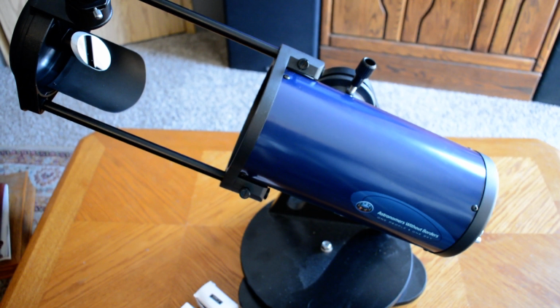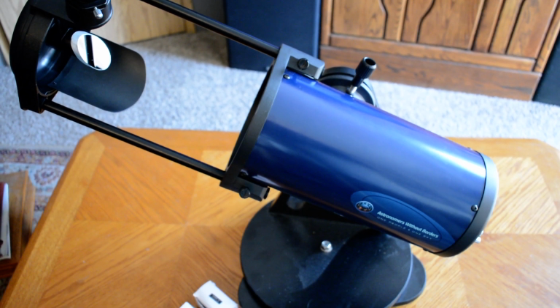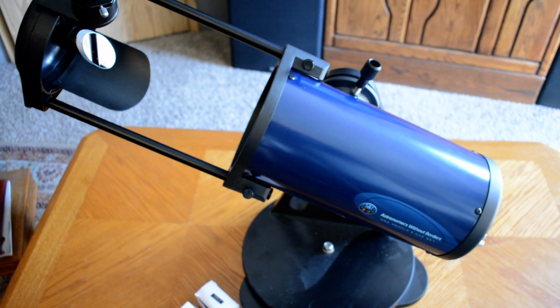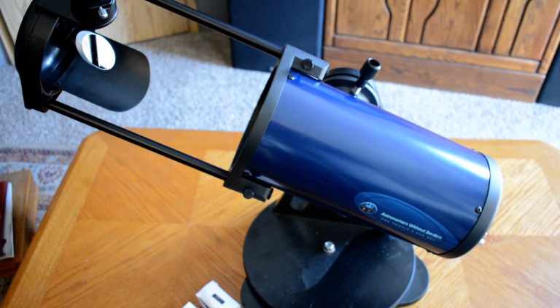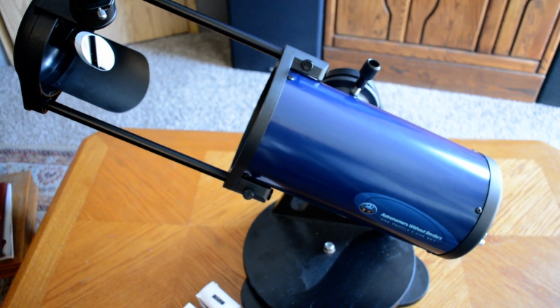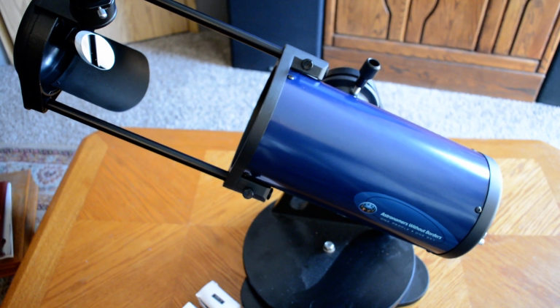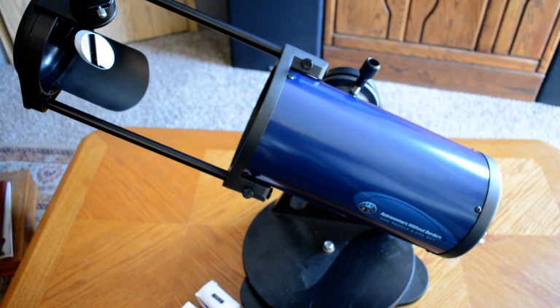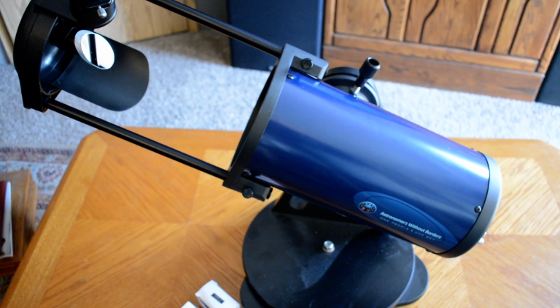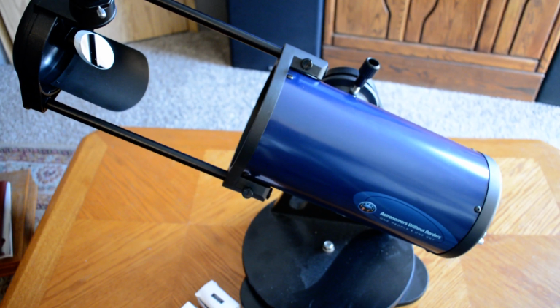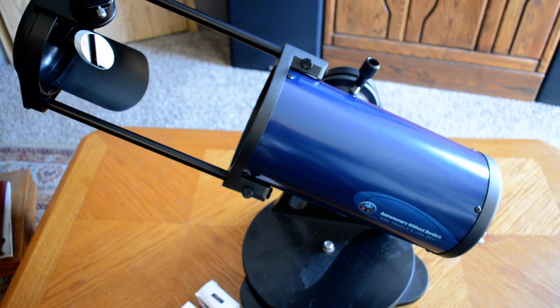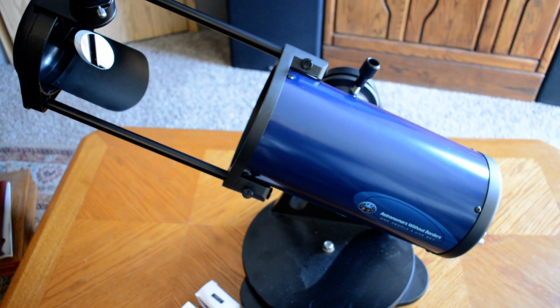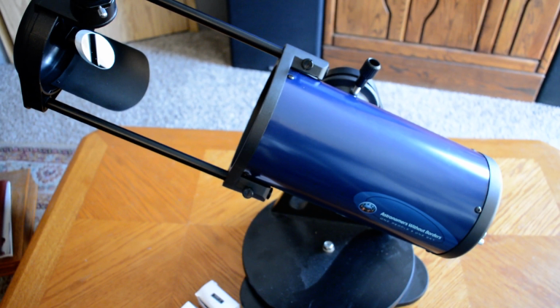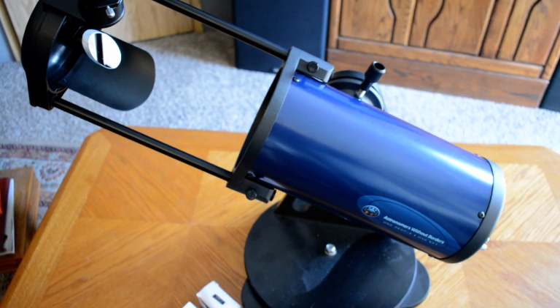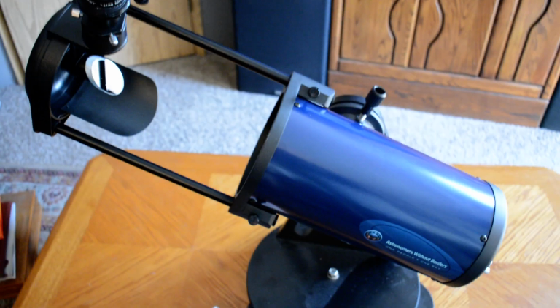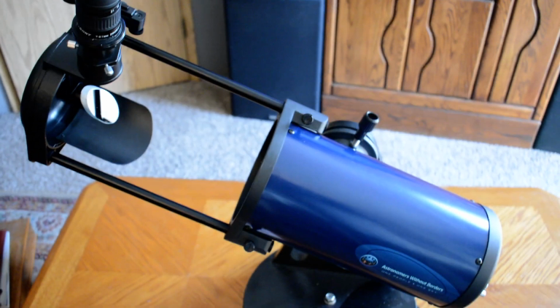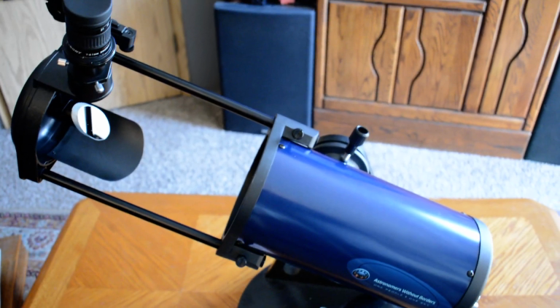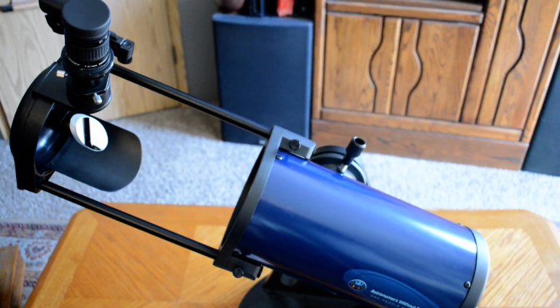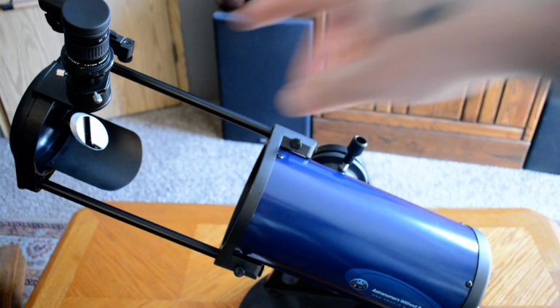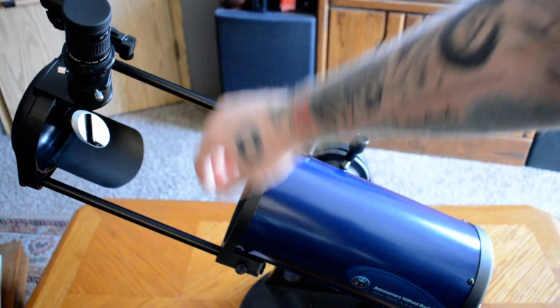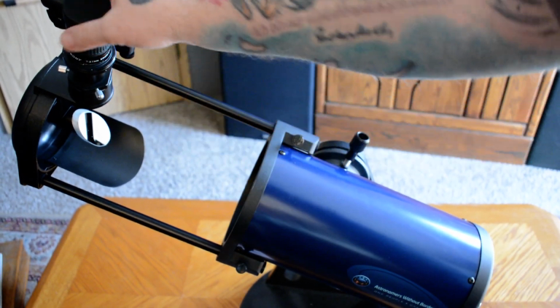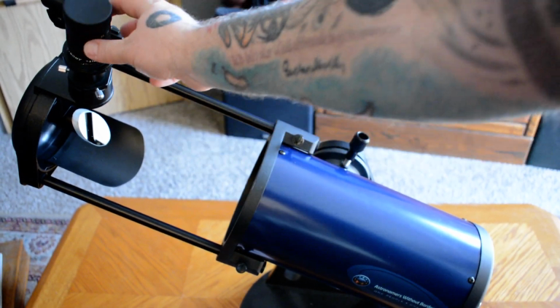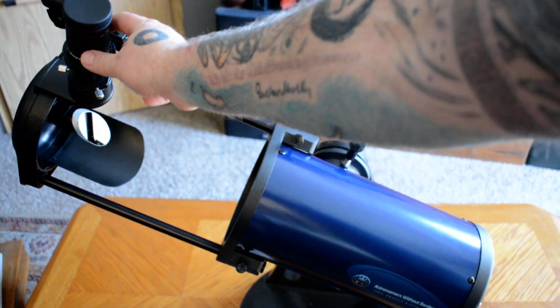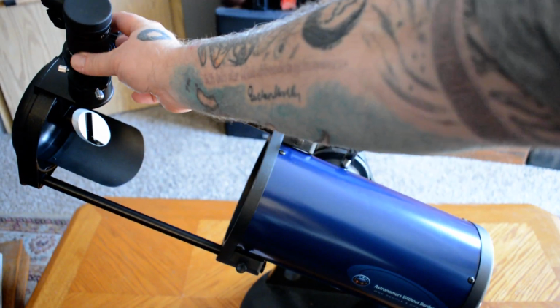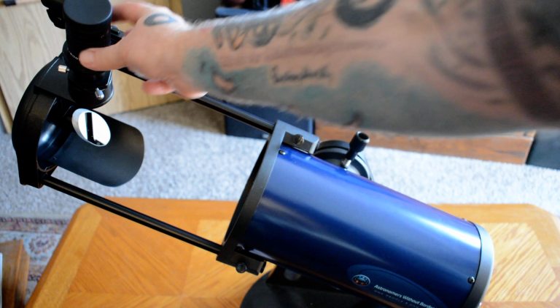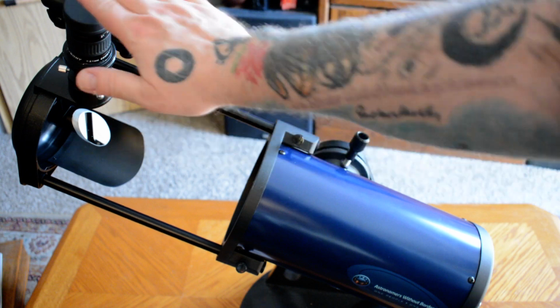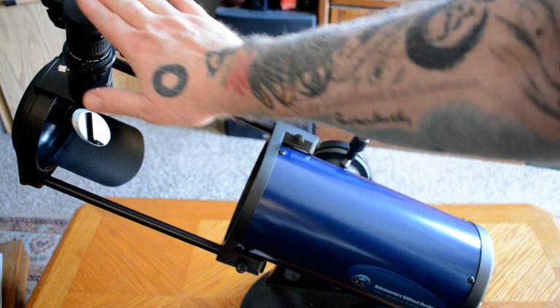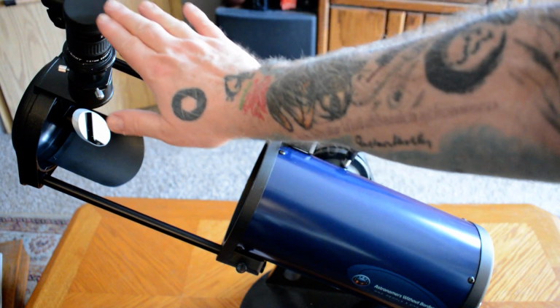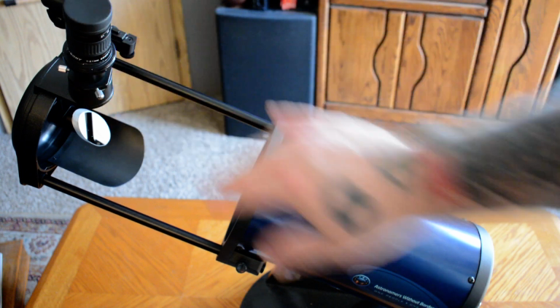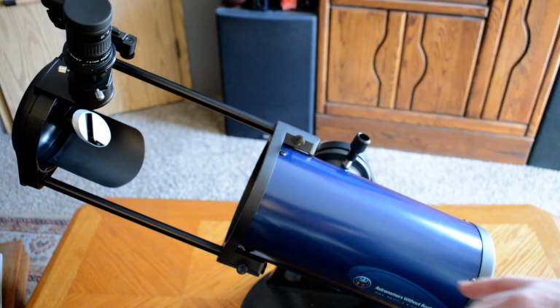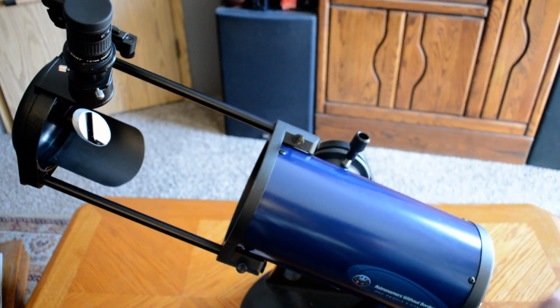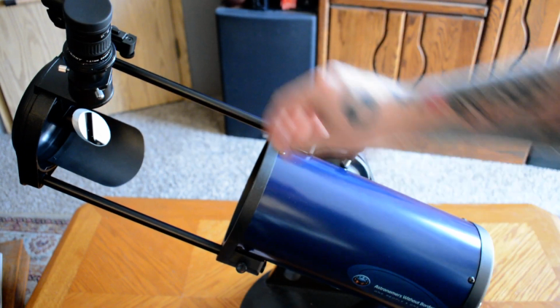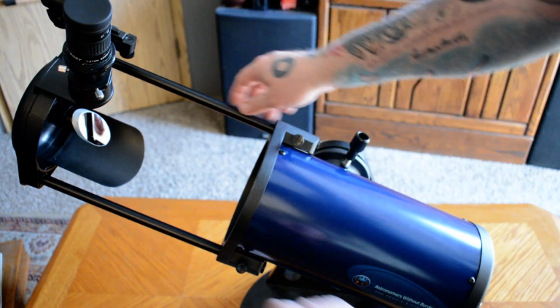Another wonderful adapter that they make is that you are able to put your smartphone and hook it up to the eyepiece. It just sits on this eyepiece right here and puts your cell phone there, allowing you to use your cell phone for viewing.